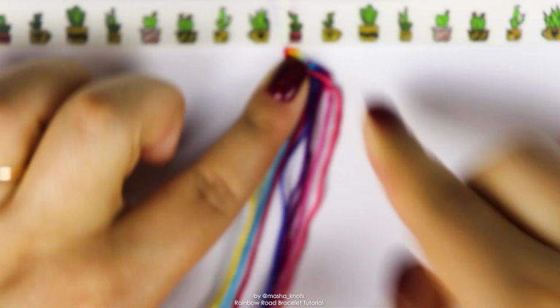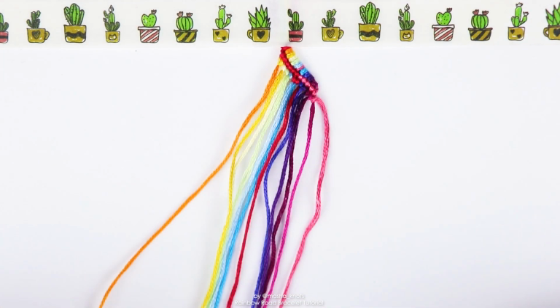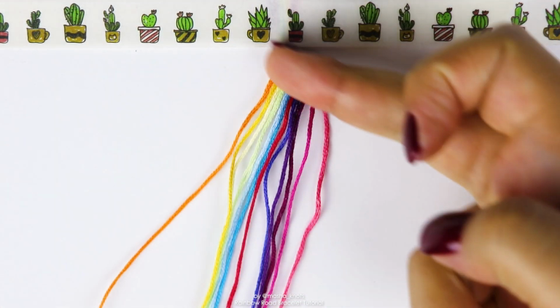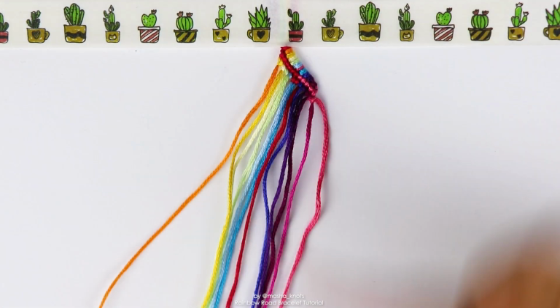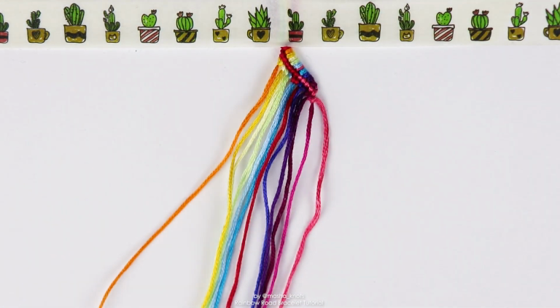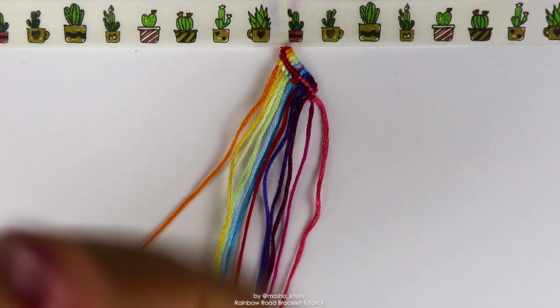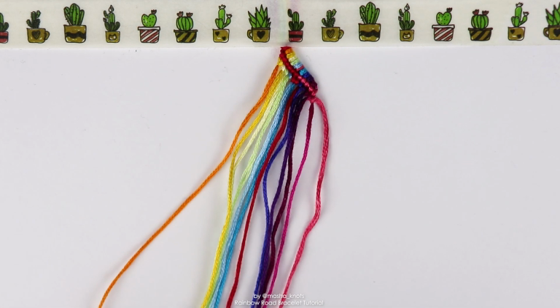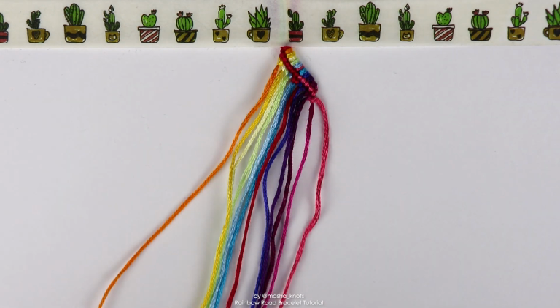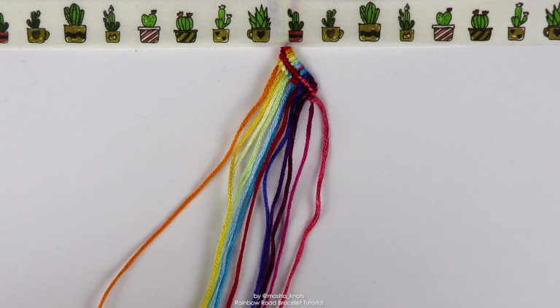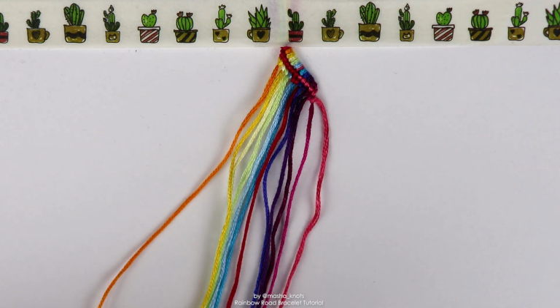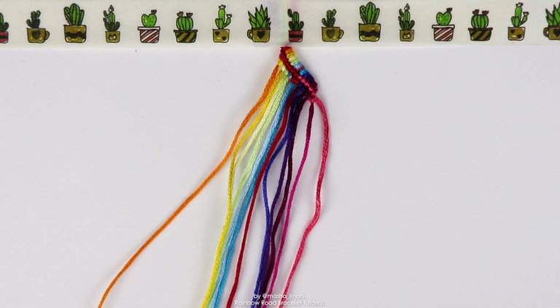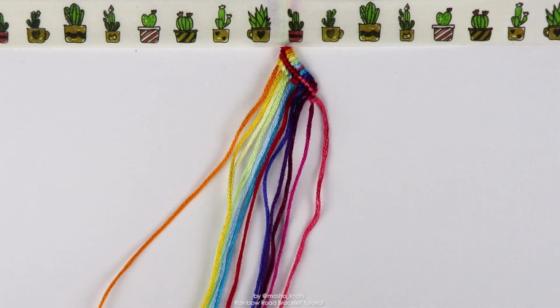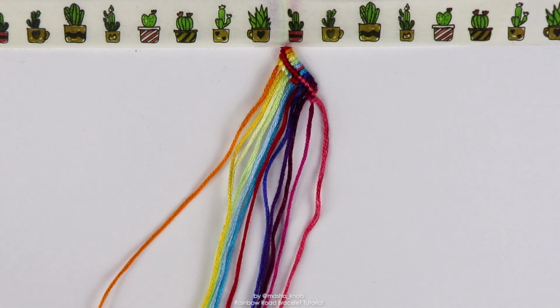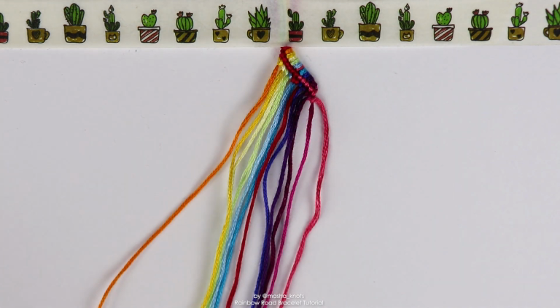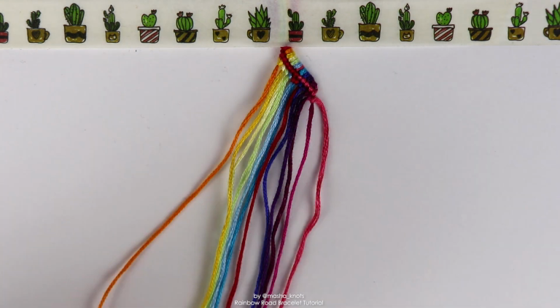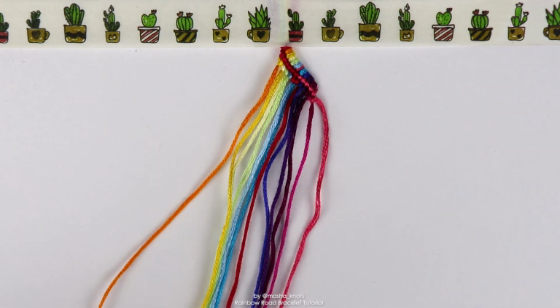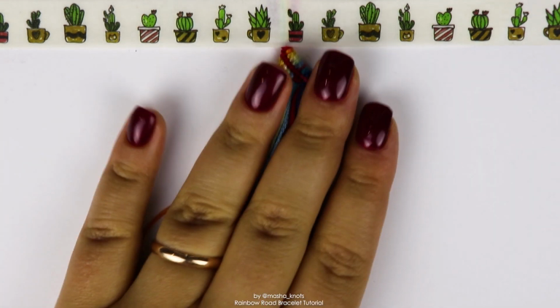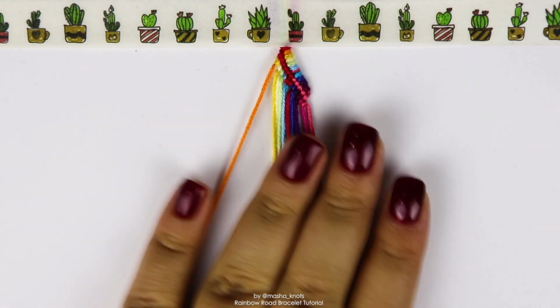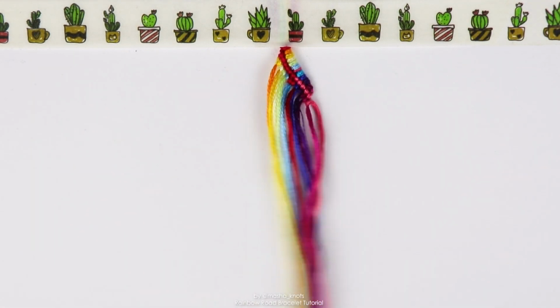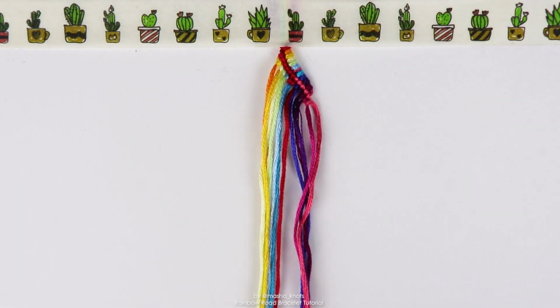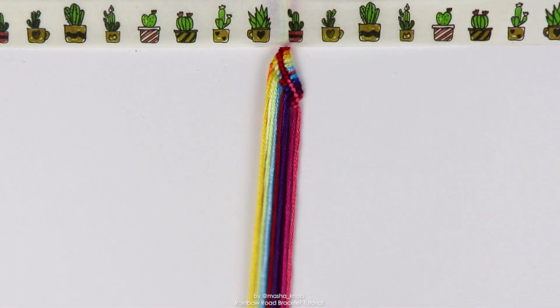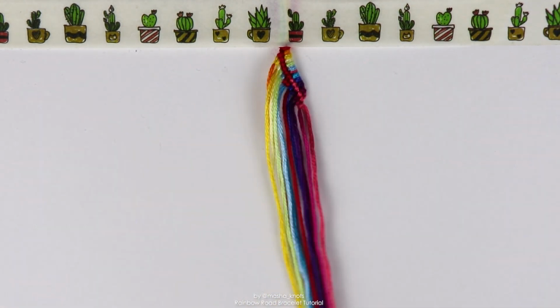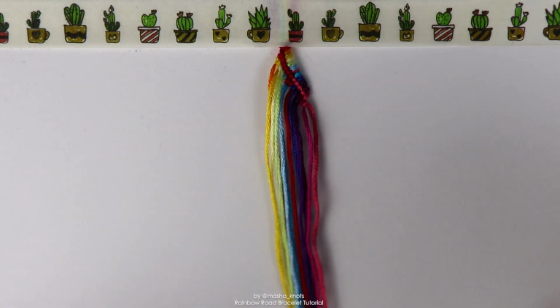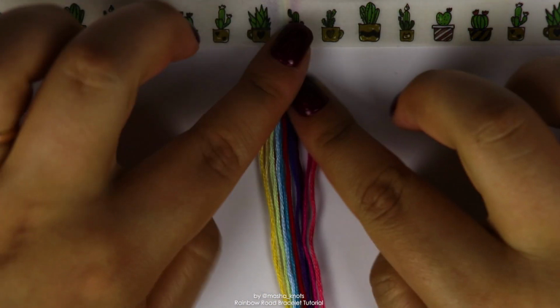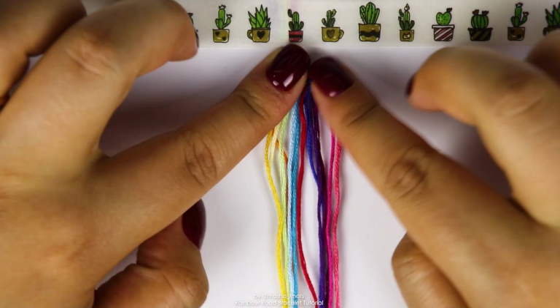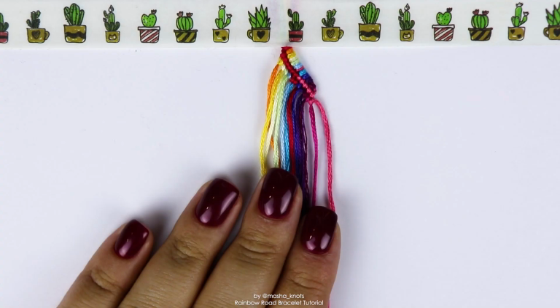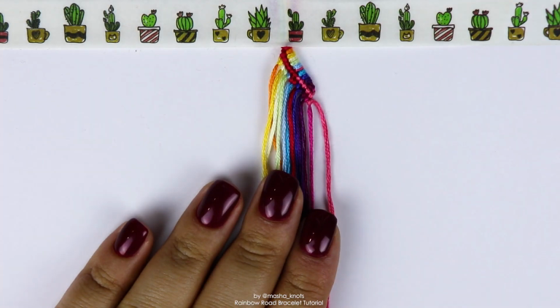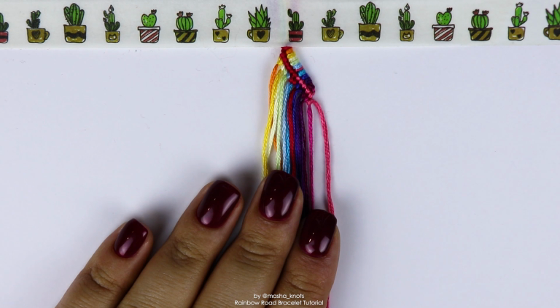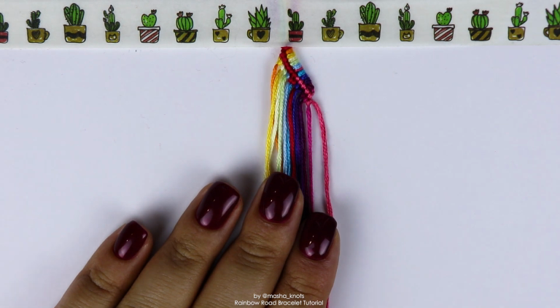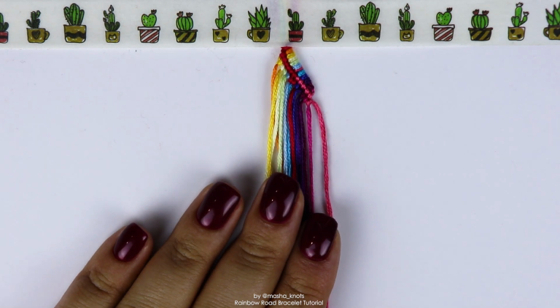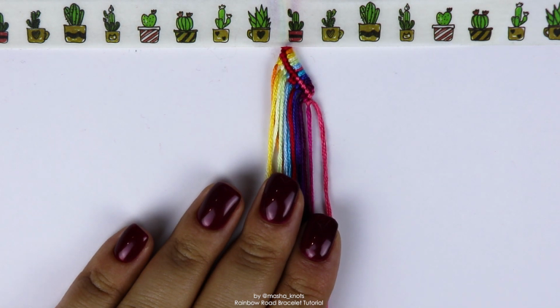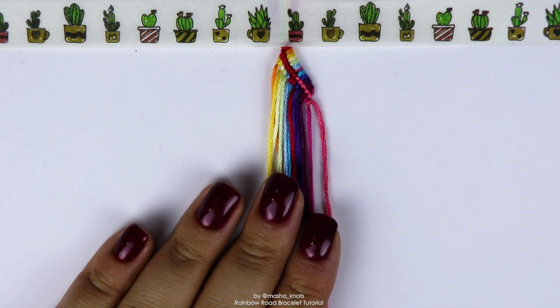So rewind to the beginning, do that first row again, then do that second row again, then the strings would have changed again. Then again, first row, second row — literally just two rows. Repeat them over and over again until the bracelet reaches the length that you want. I'm going to go finish this bracelet off camera and I'll show you once I'm done.